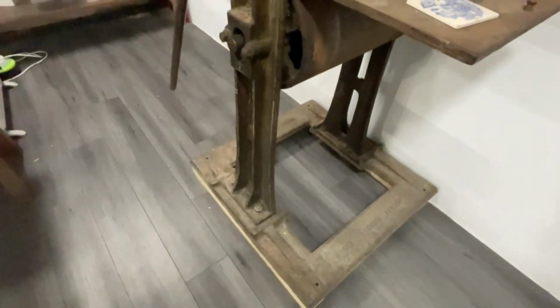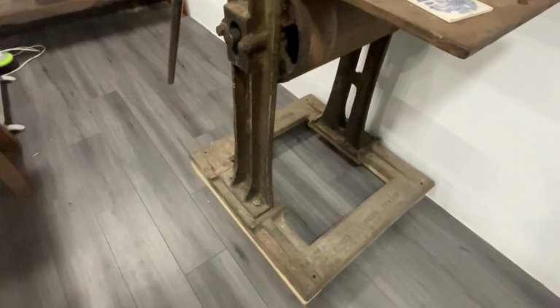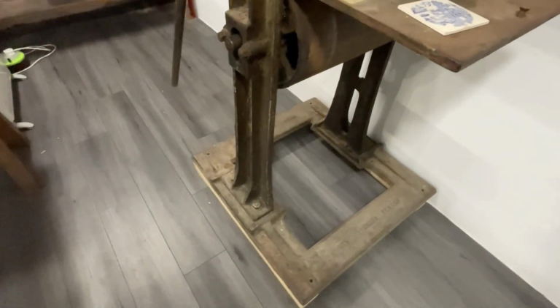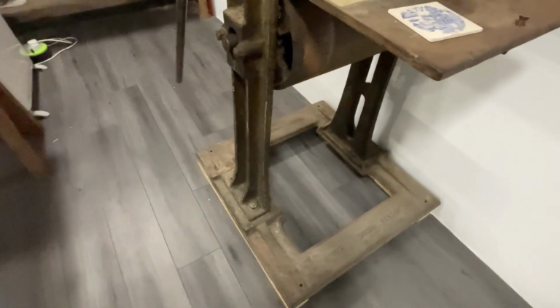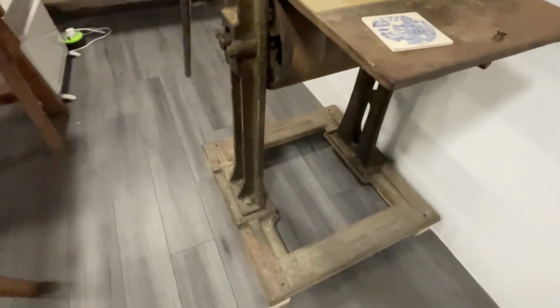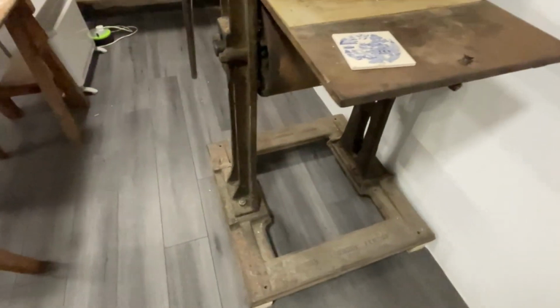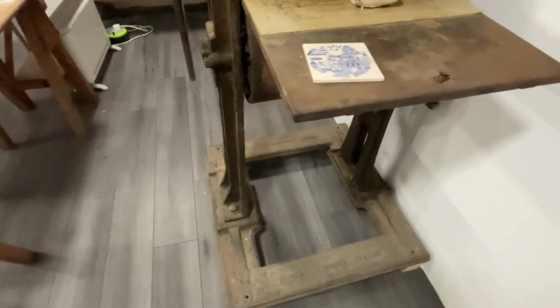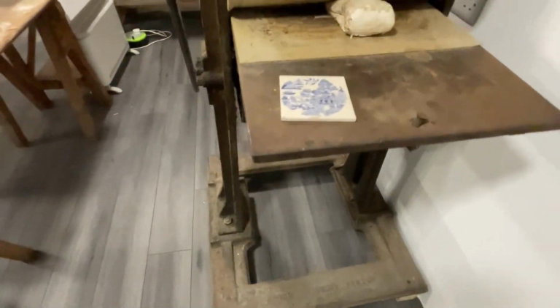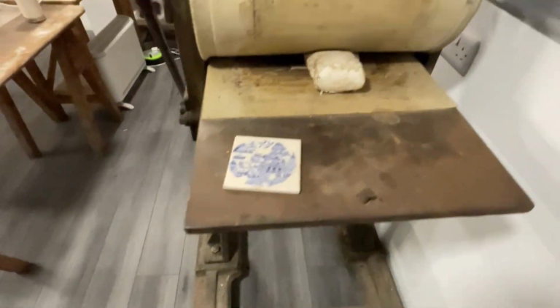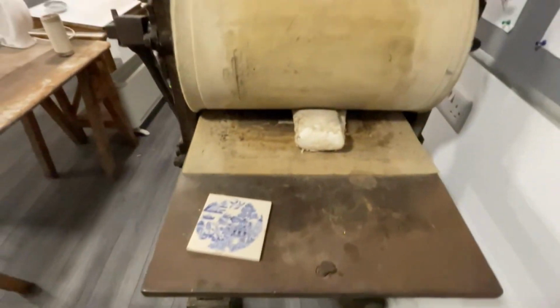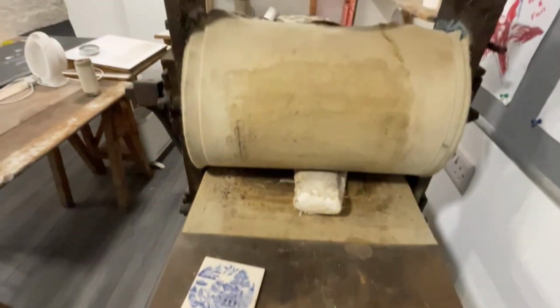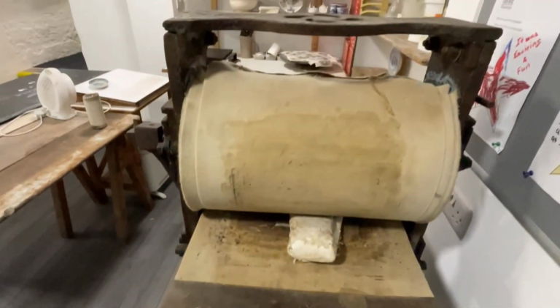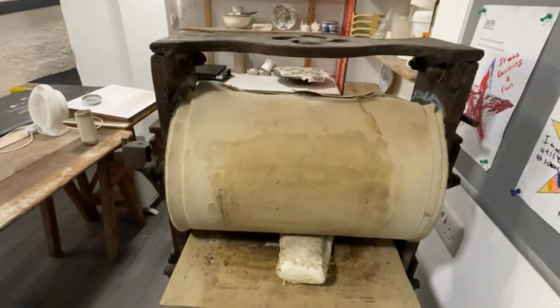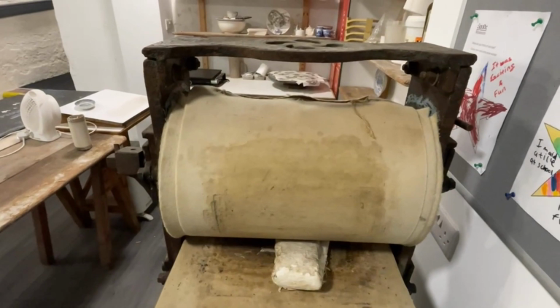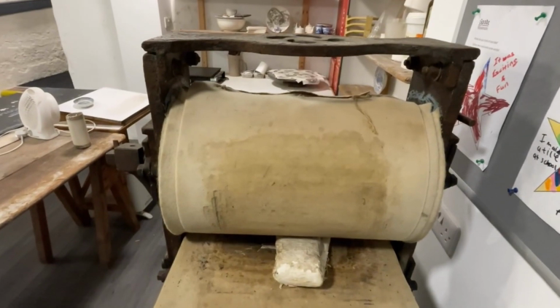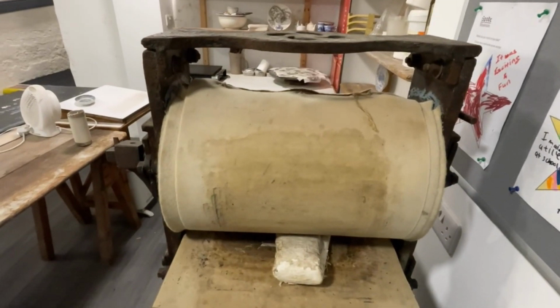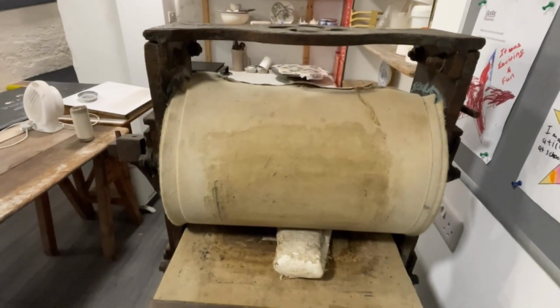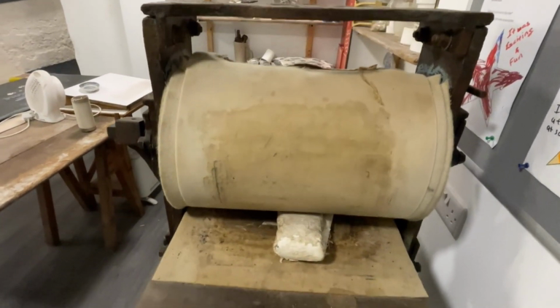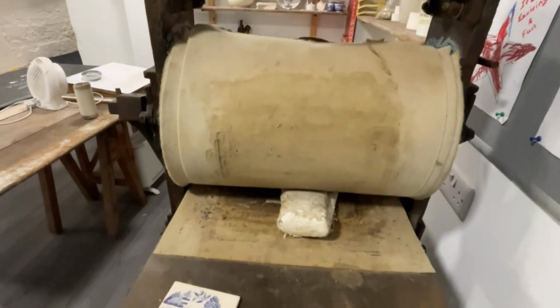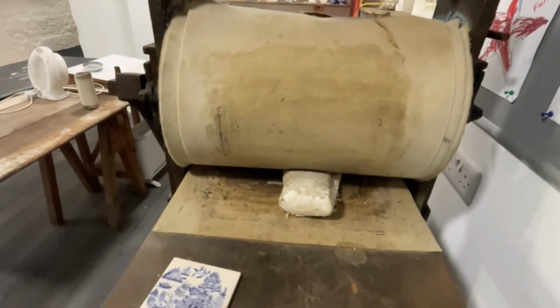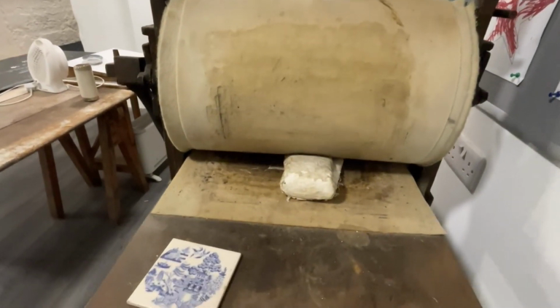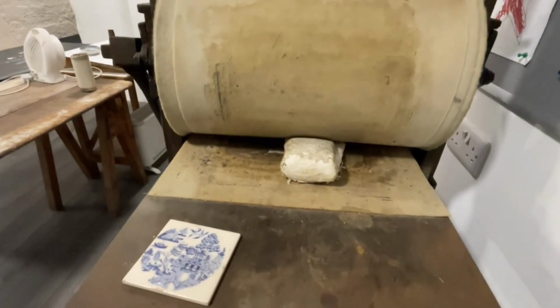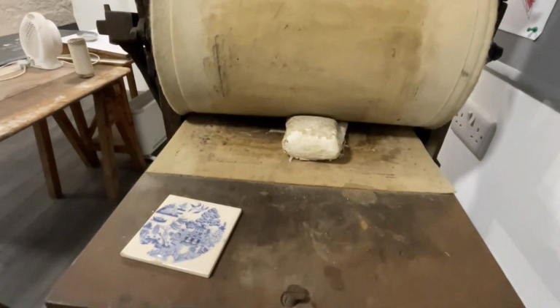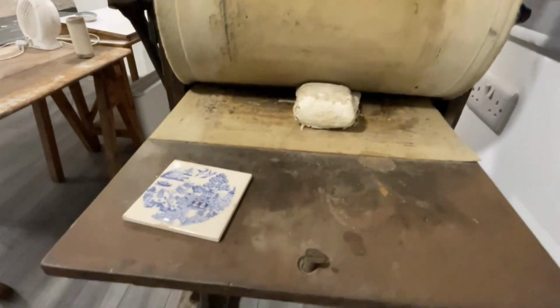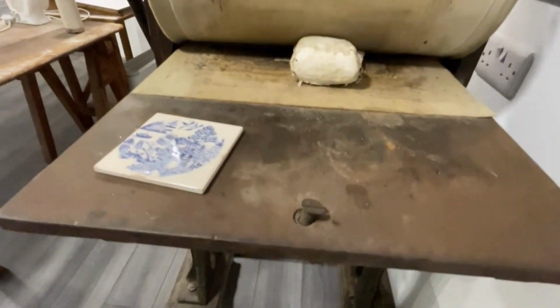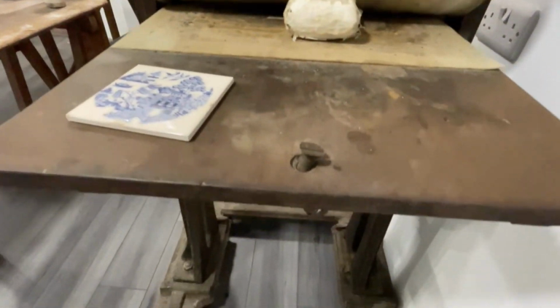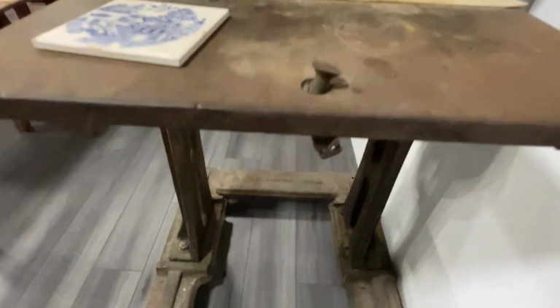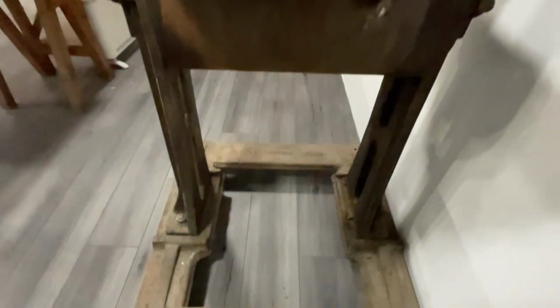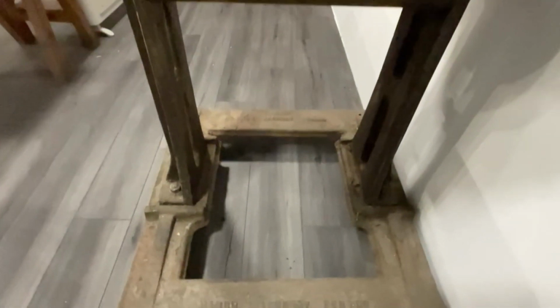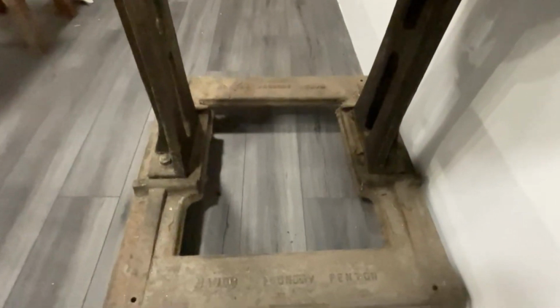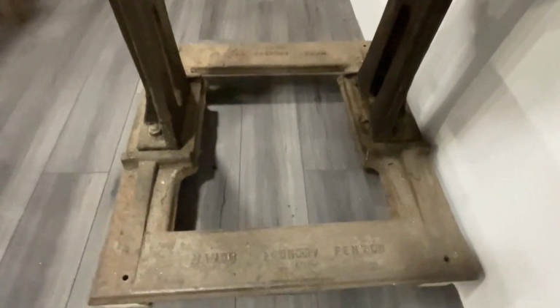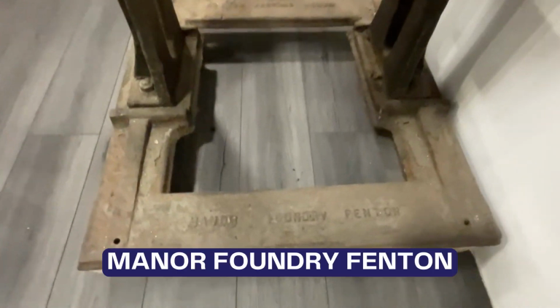Pulling down the handle was key to the operation of this machine. It caused the flat panel with the added copper plate and tissue paper to be flattened under the roller.